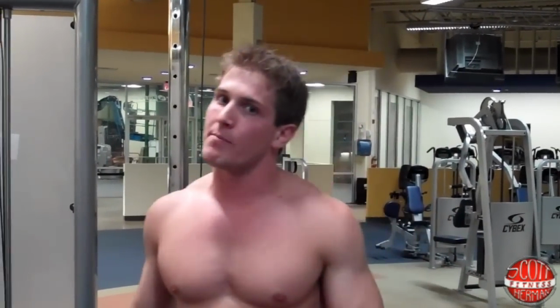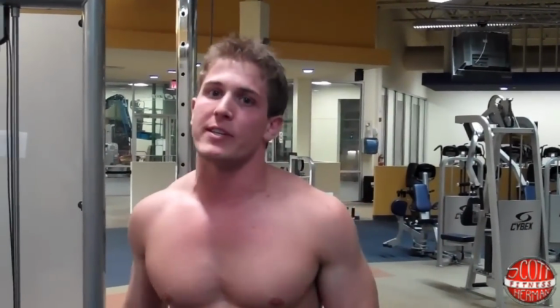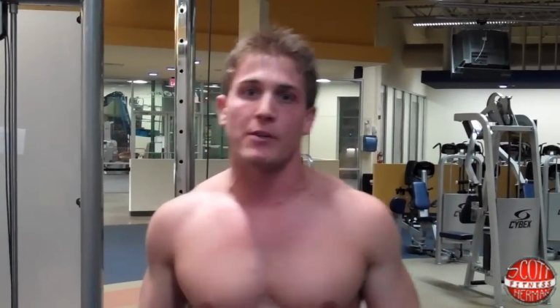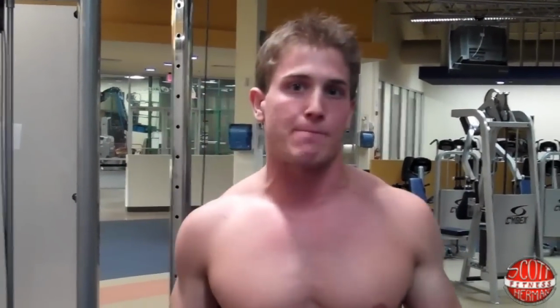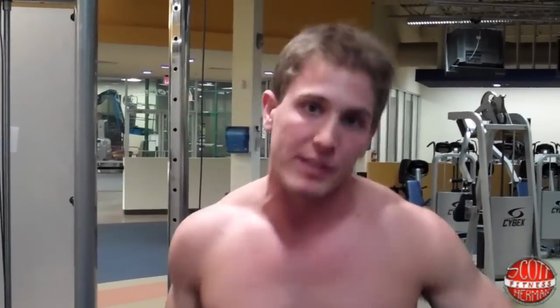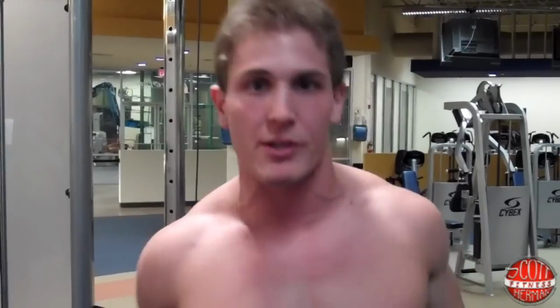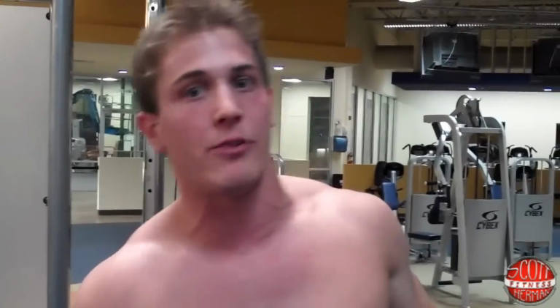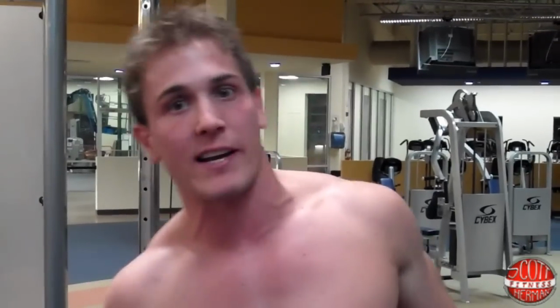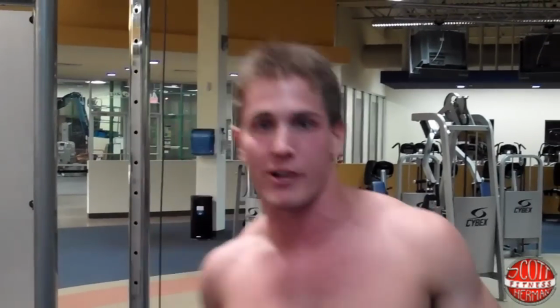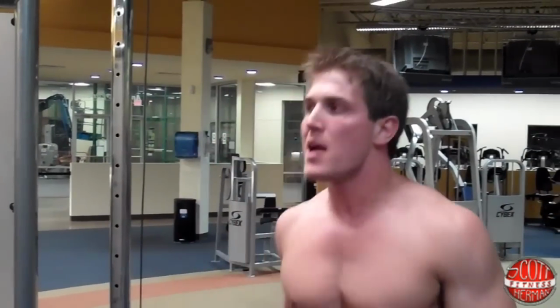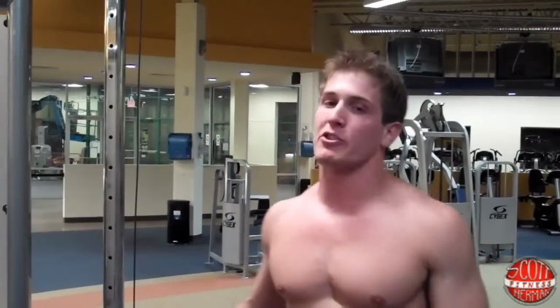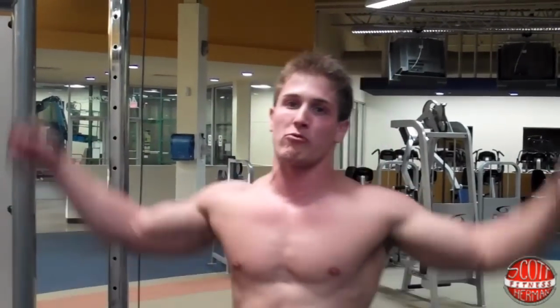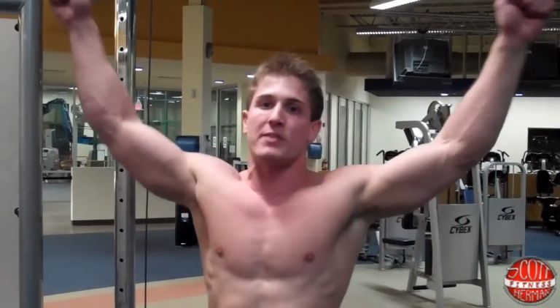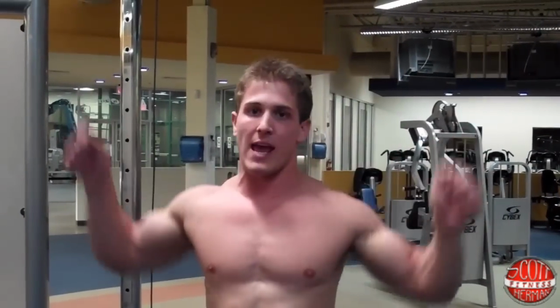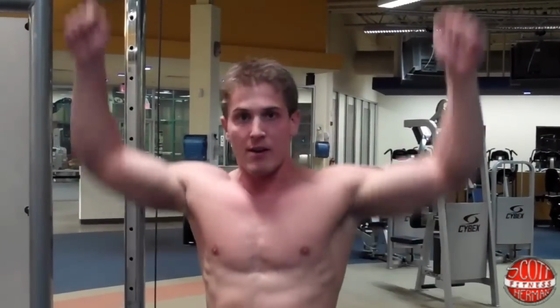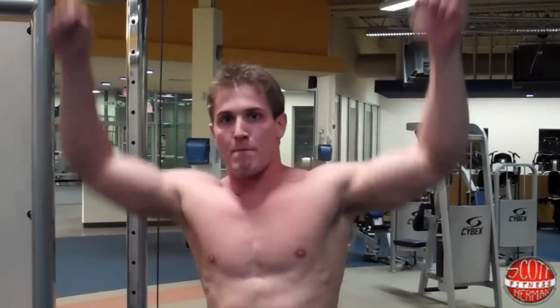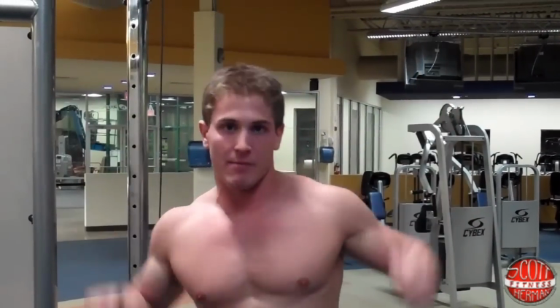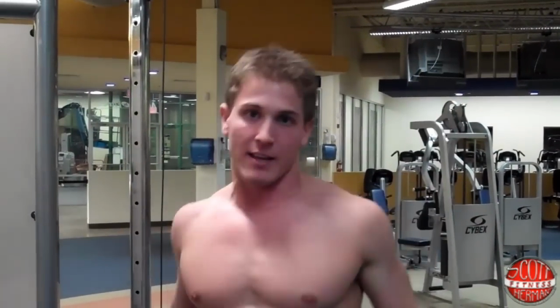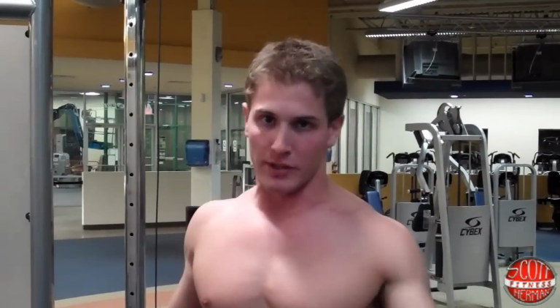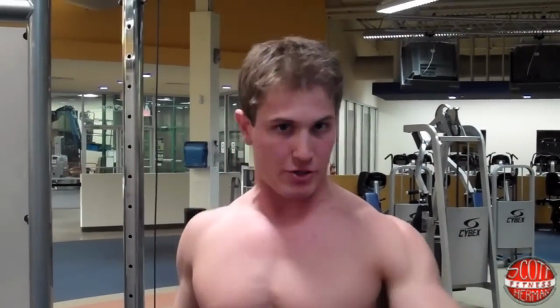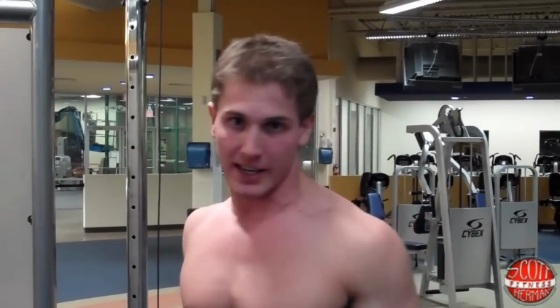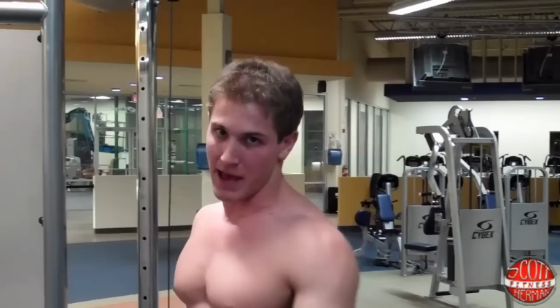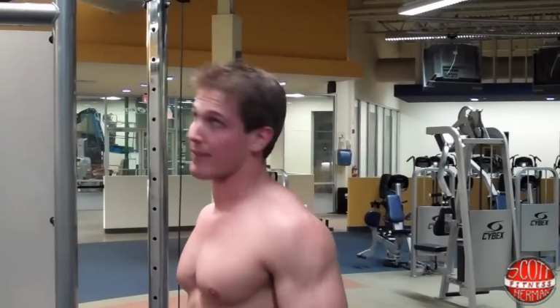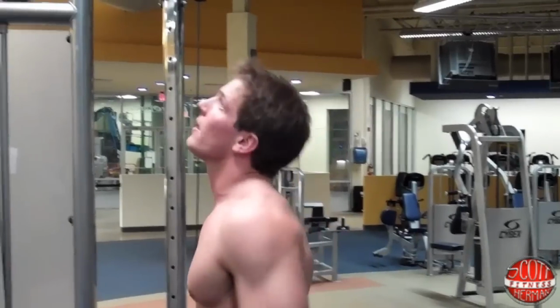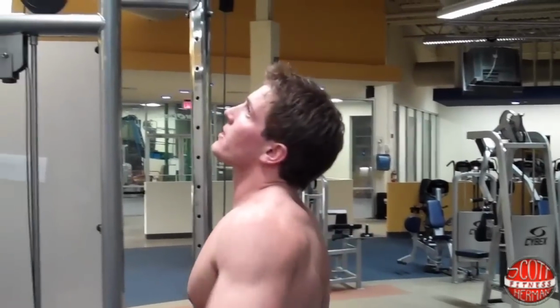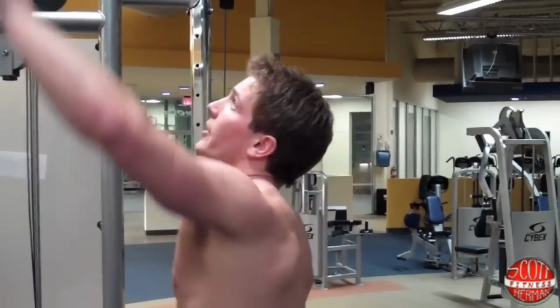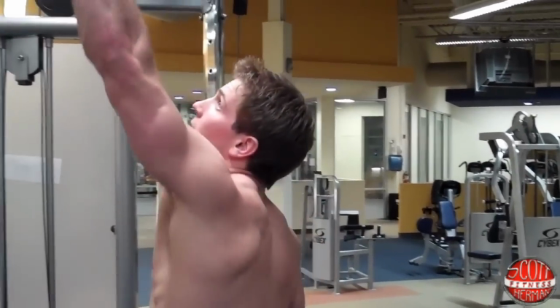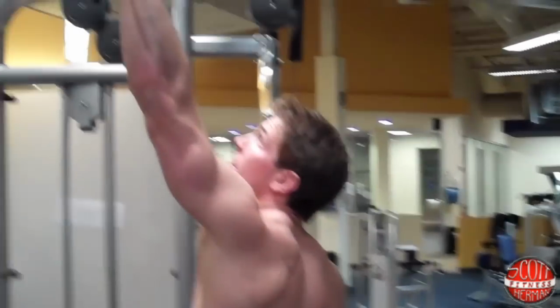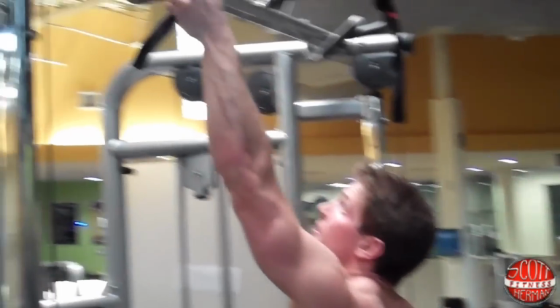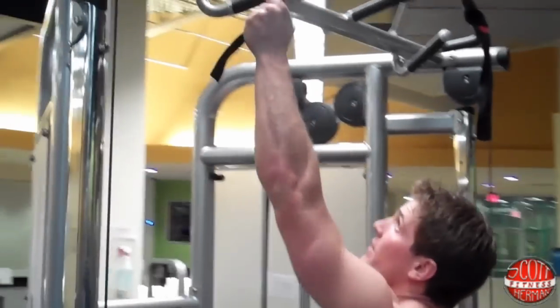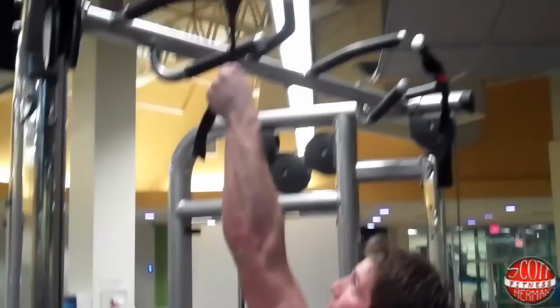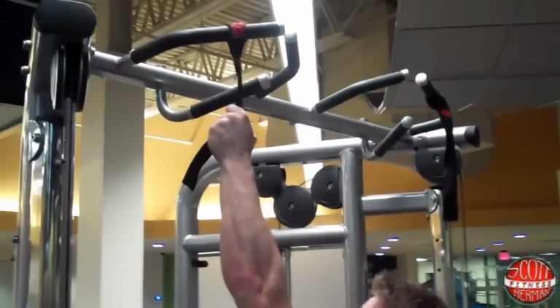I called it Mr. T-Up because you guys have probably seen Mr. T do these in Rocky 3 — he was doing it with ropes, hanging from a beam in the building he was training in. It was badass.